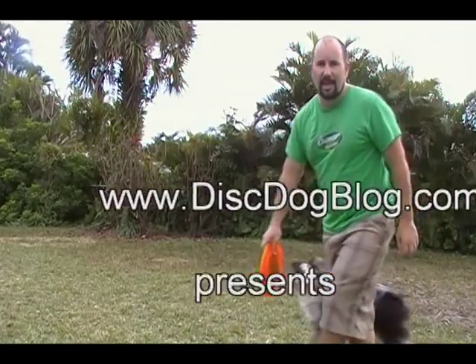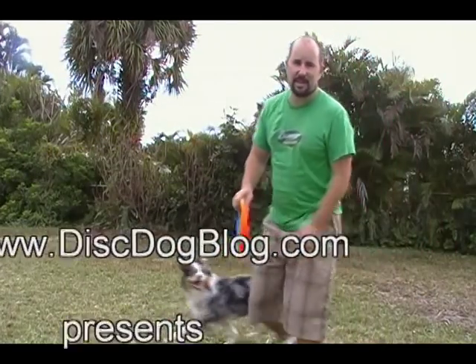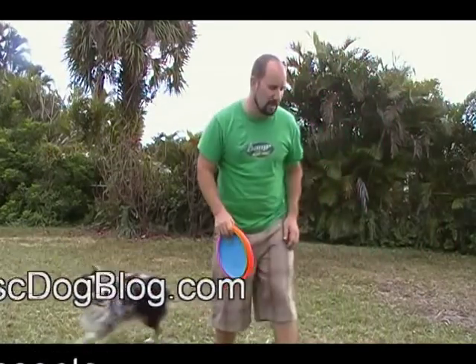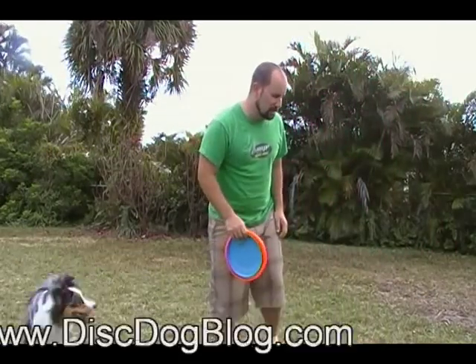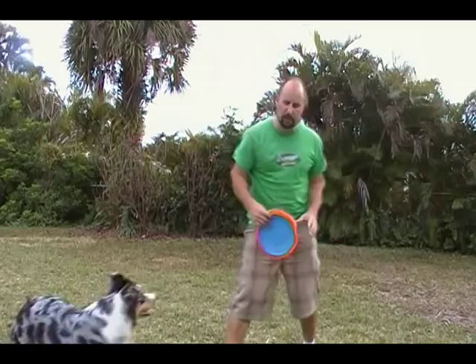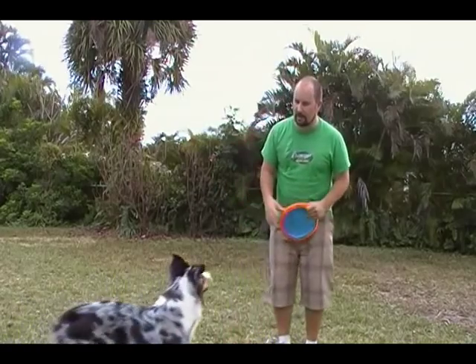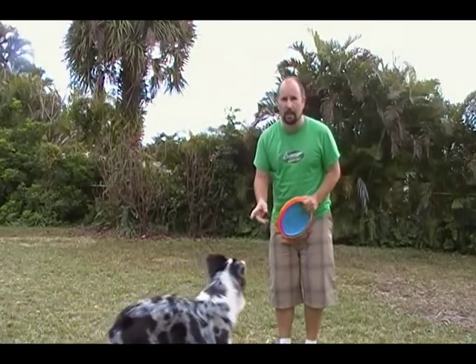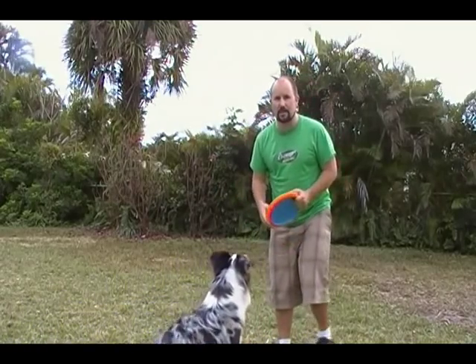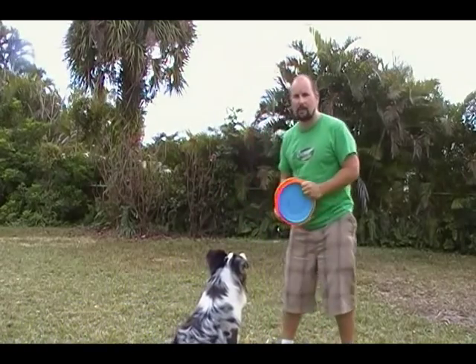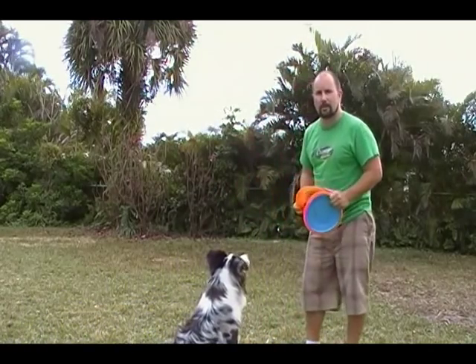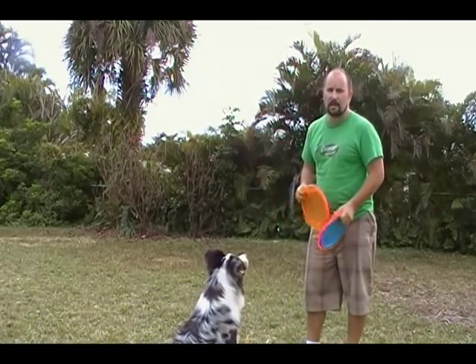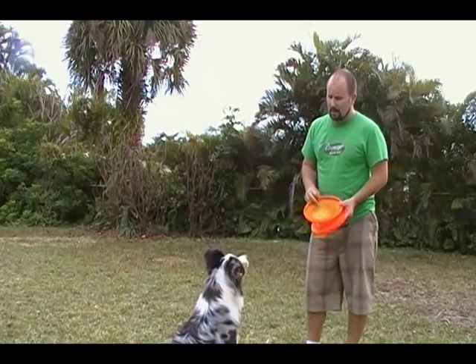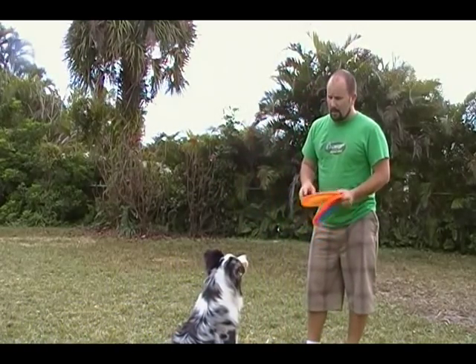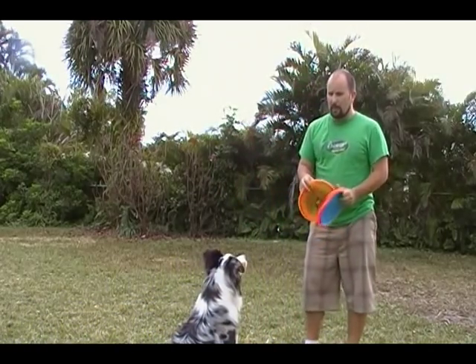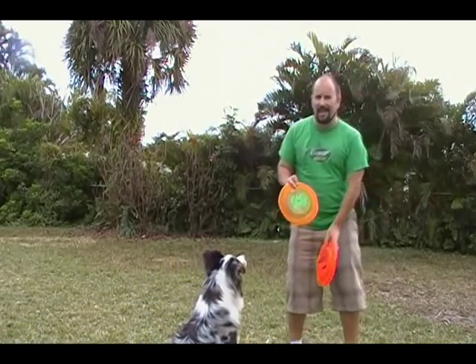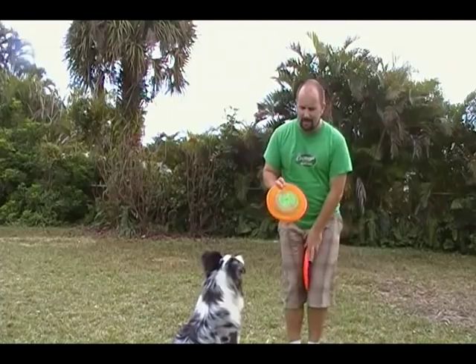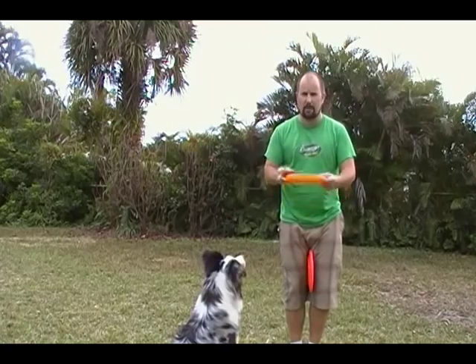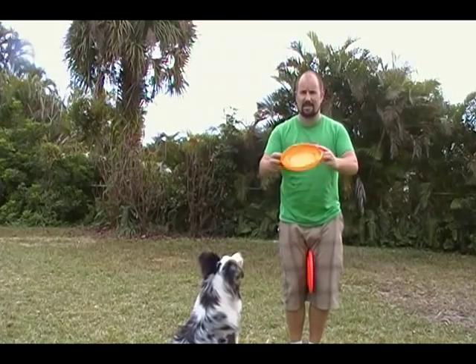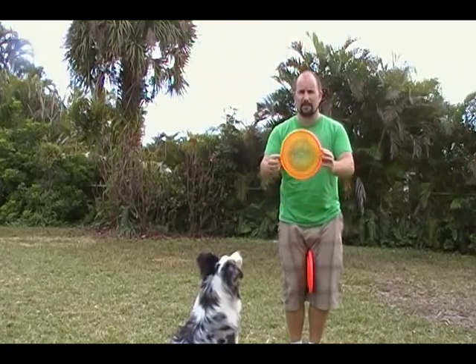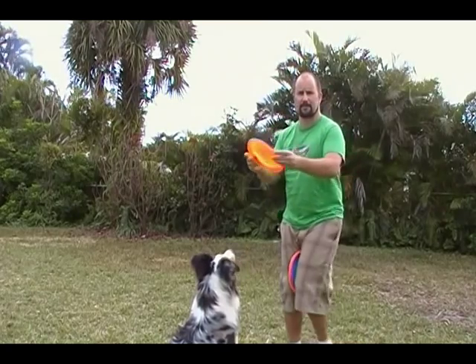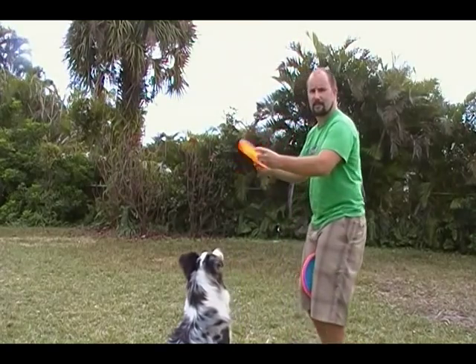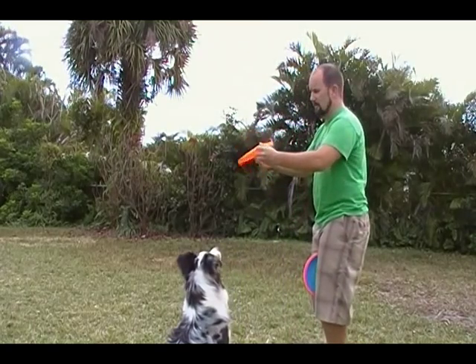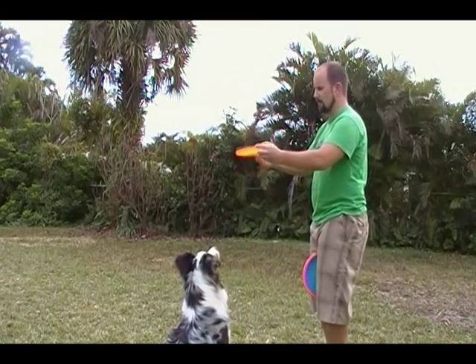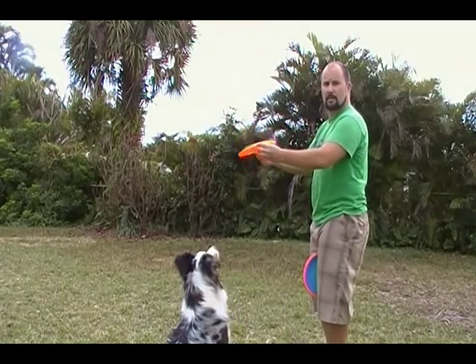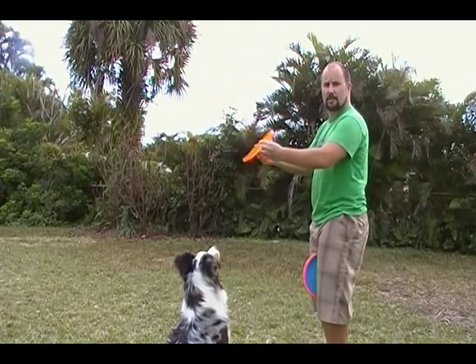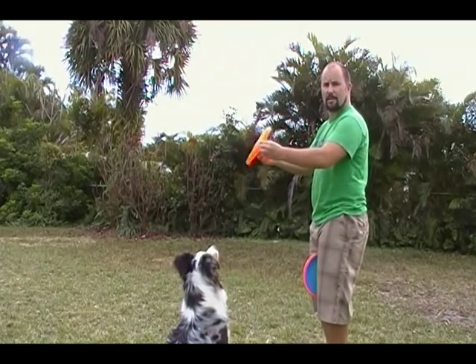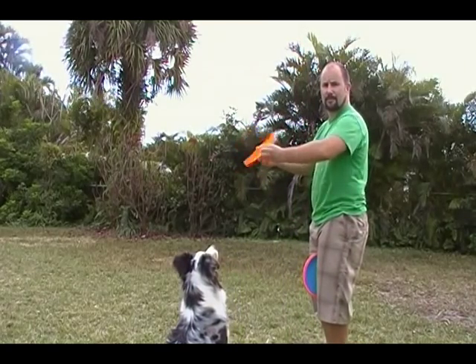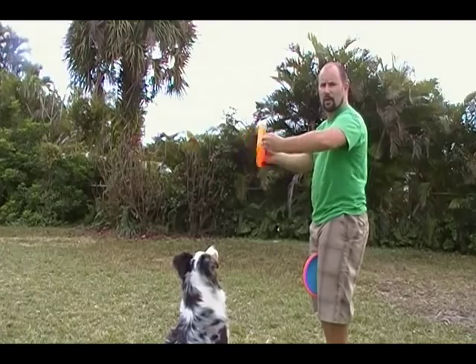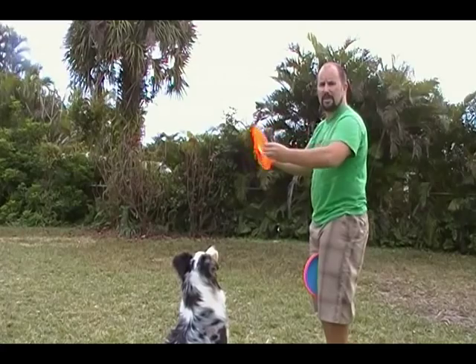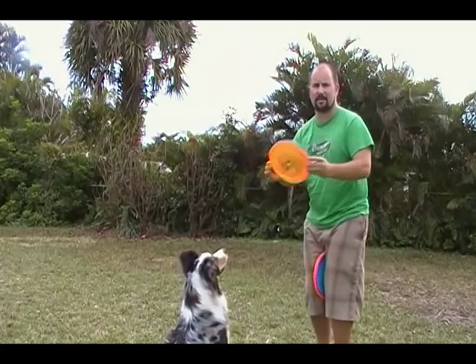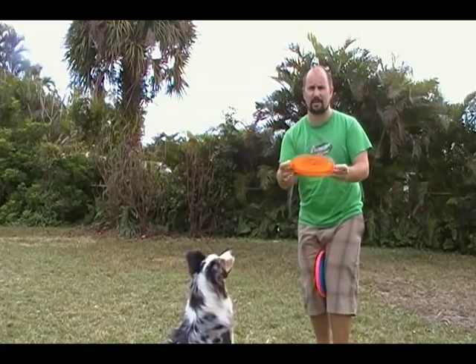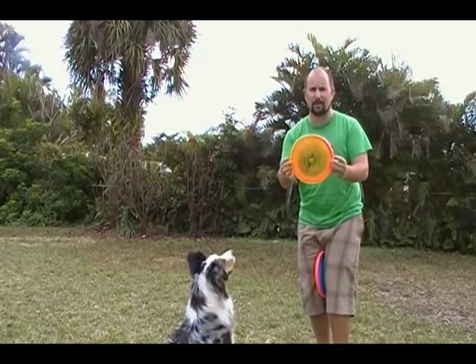Hey, this is Jason of Dragon Dogs. I'm out here with Lily and we're going to go over some butterfly throws. The butterfly is when the disc is spinning sideways, on purpose, not because it's a bad throw.